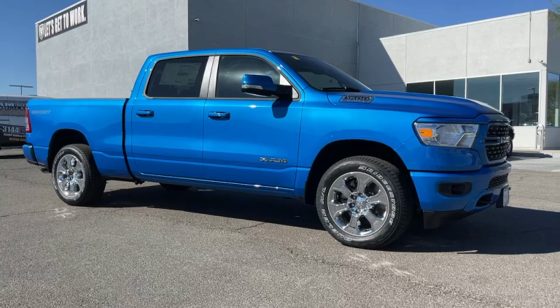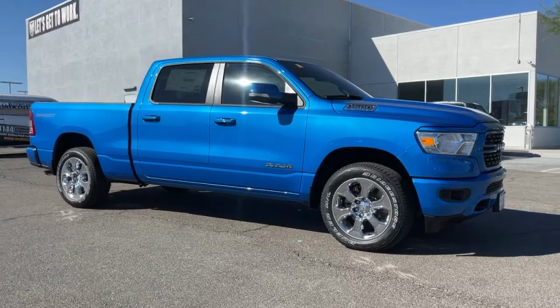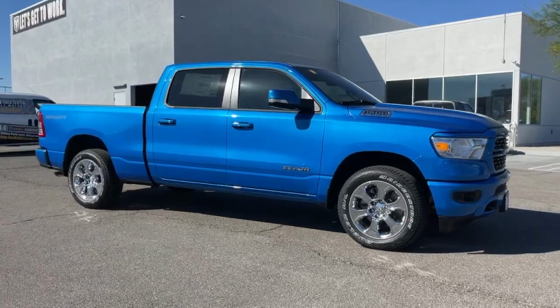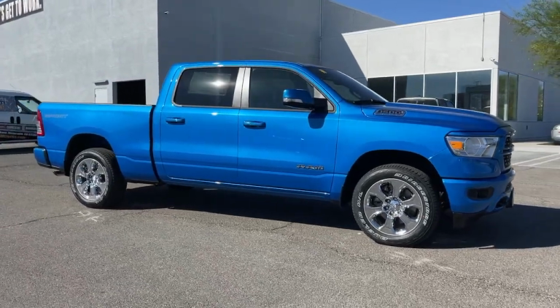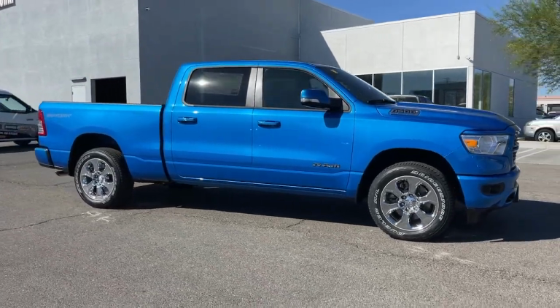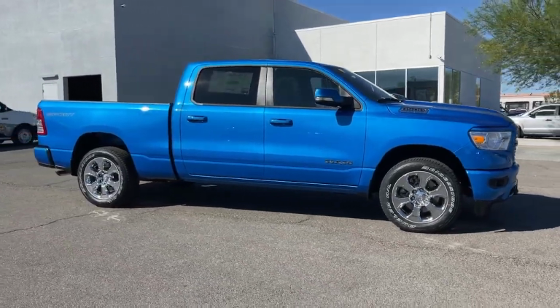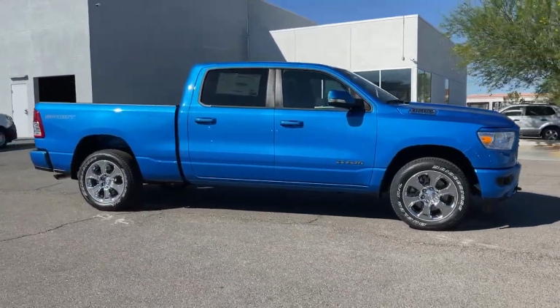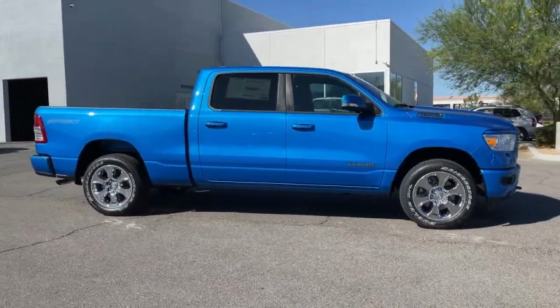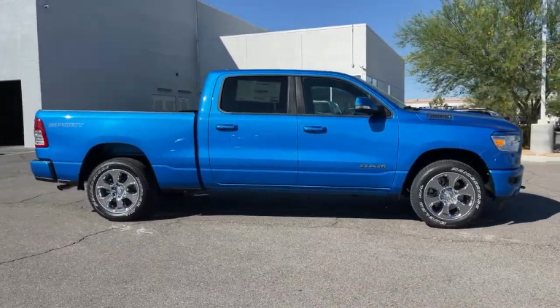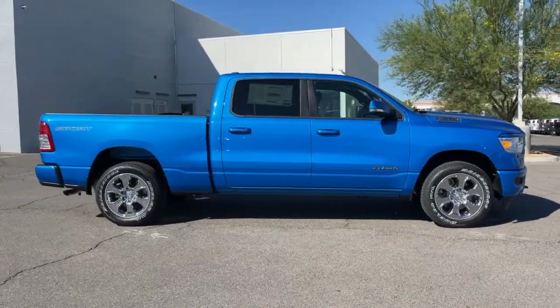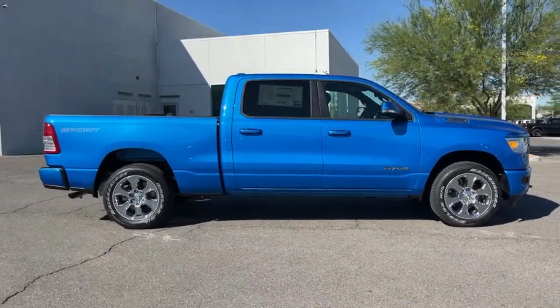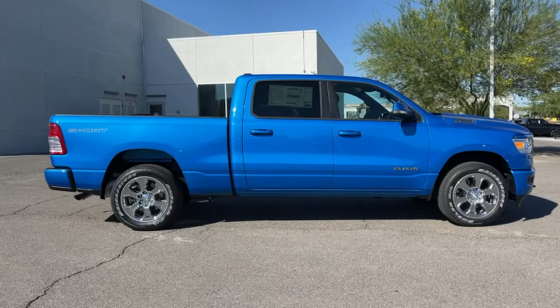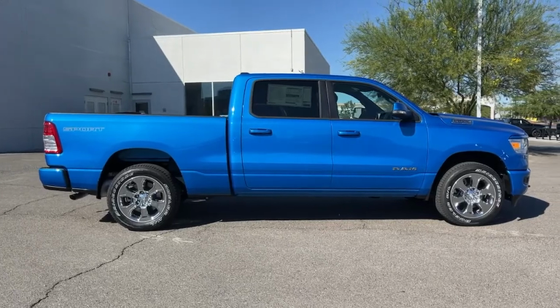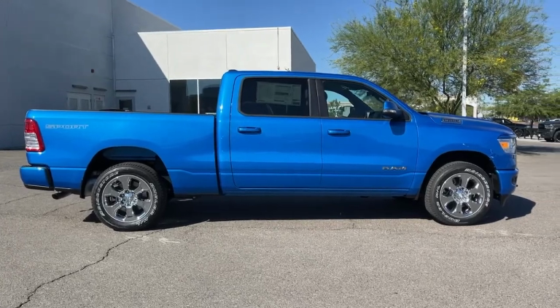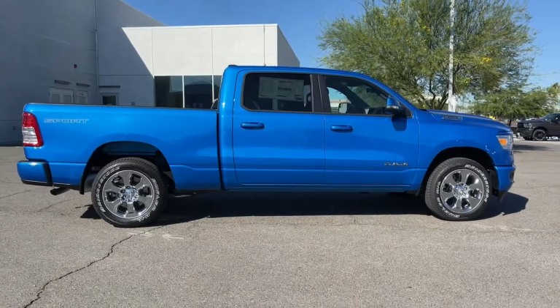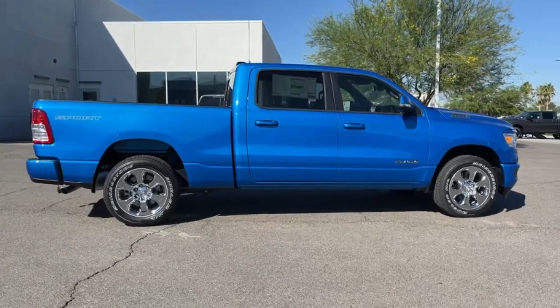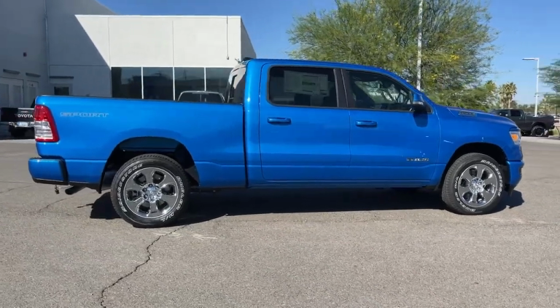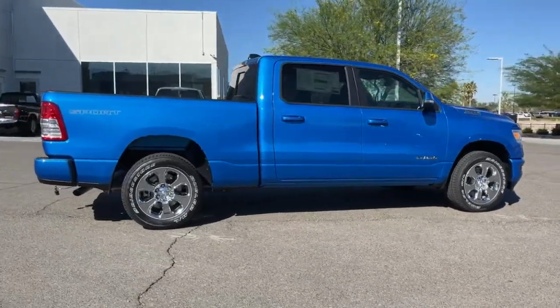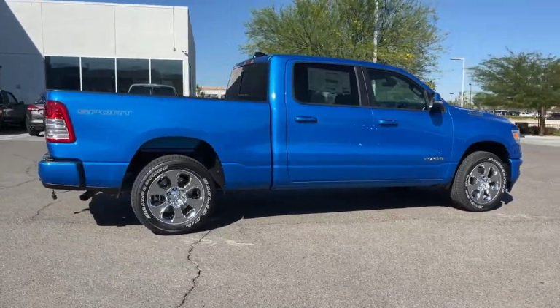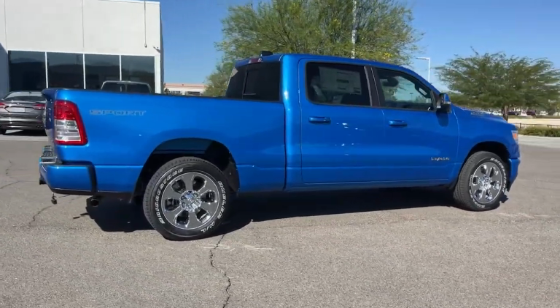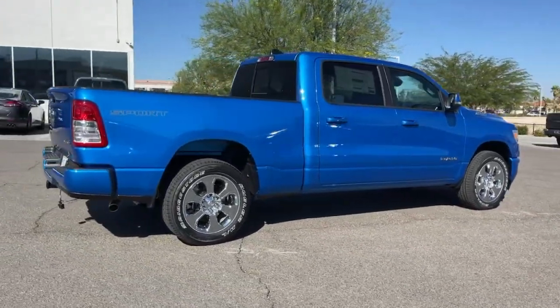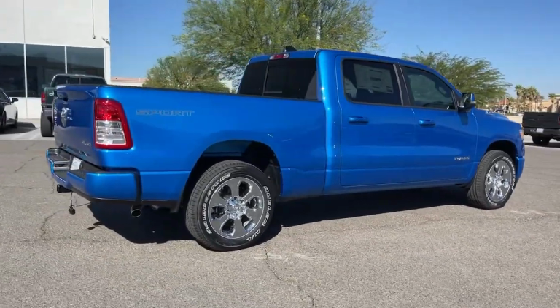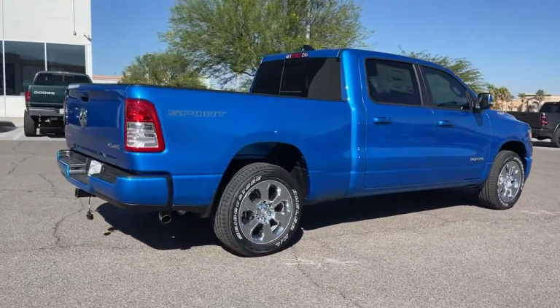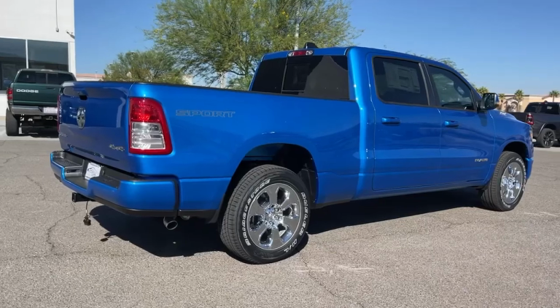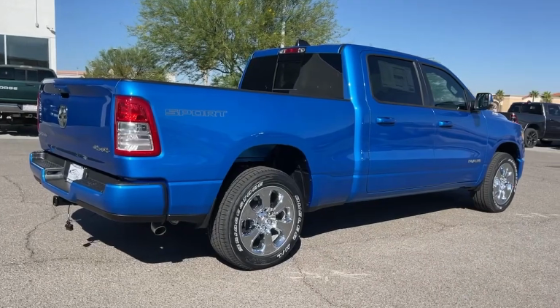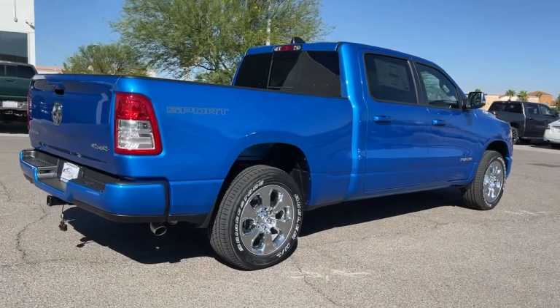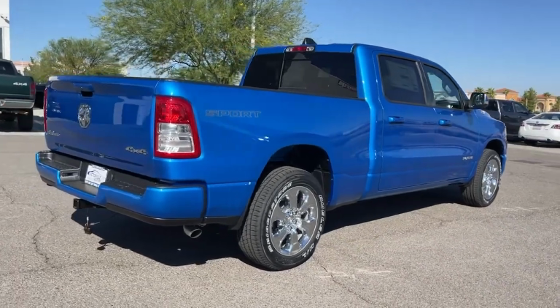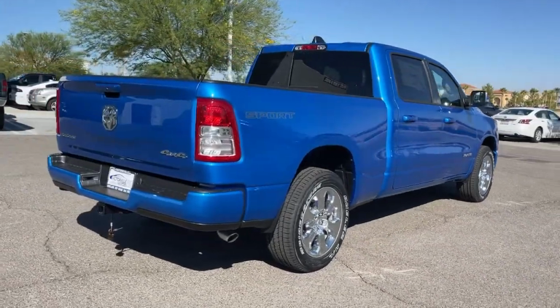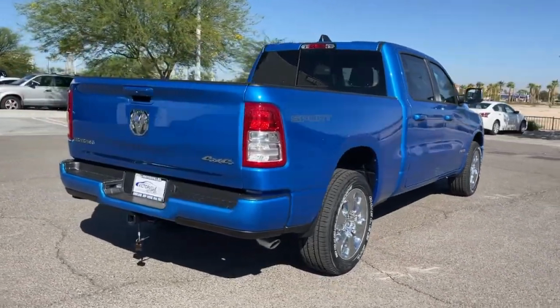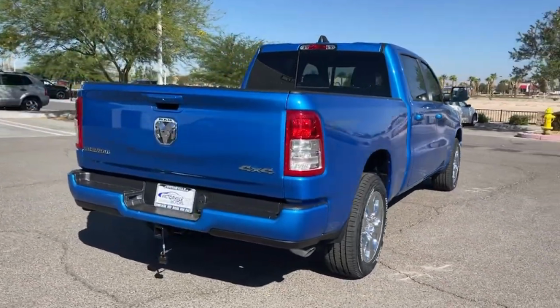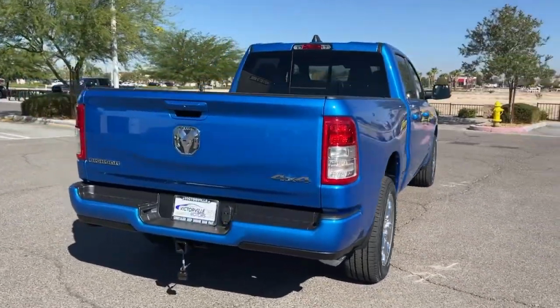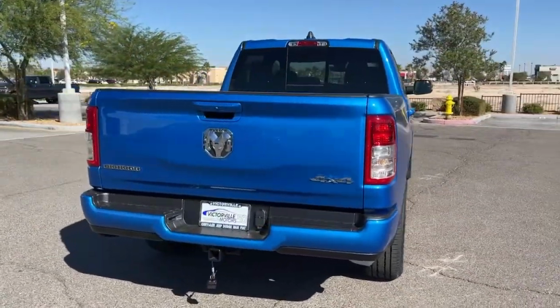Get acquainted with the 2022 Ram 1500. Rise to every challenge with confidence in the Ram 1500. Its impressive towing capacity, advanced safety features, and passenger comfort keep you cool under pressure.